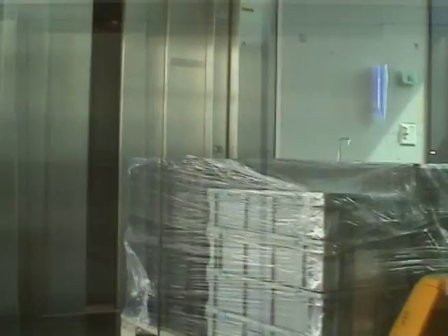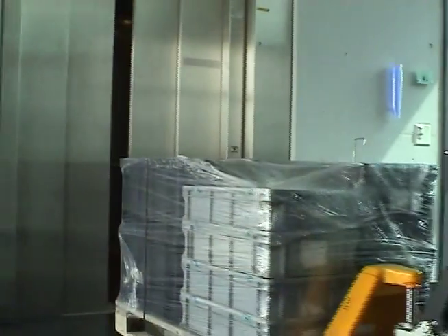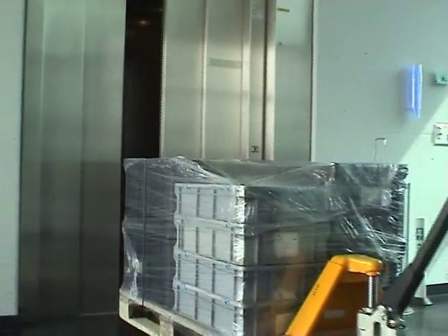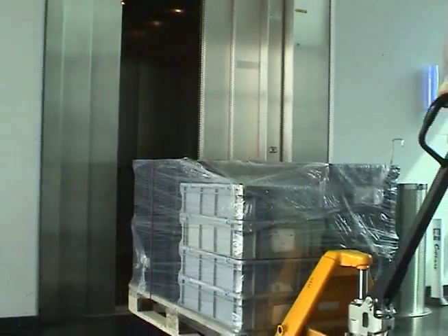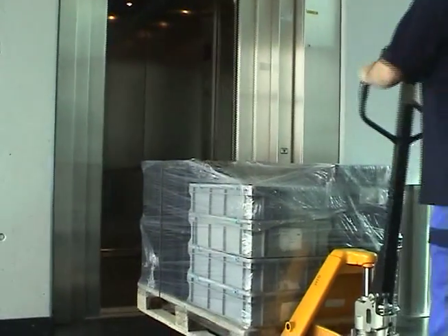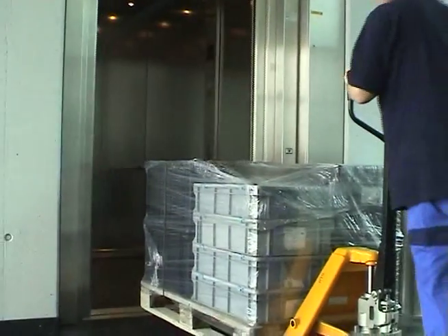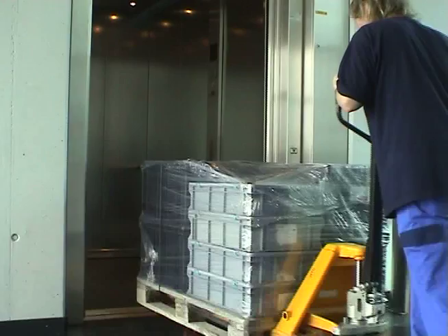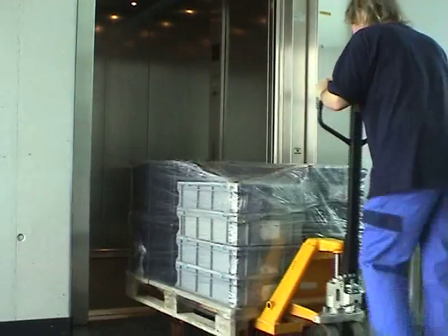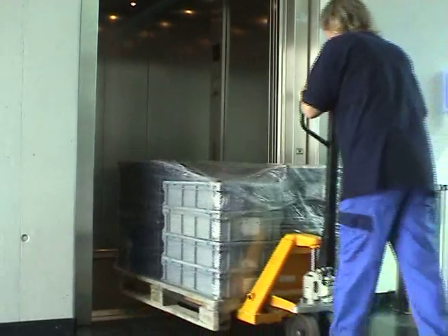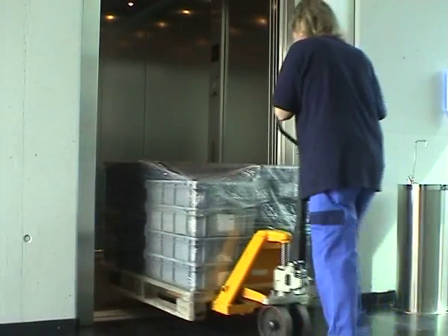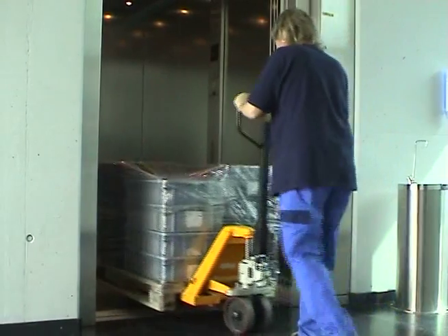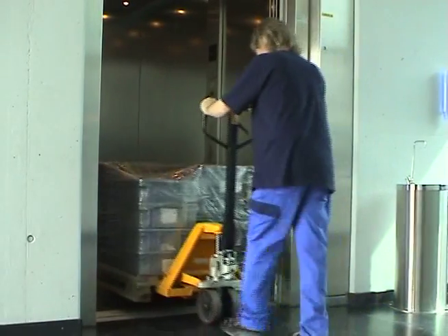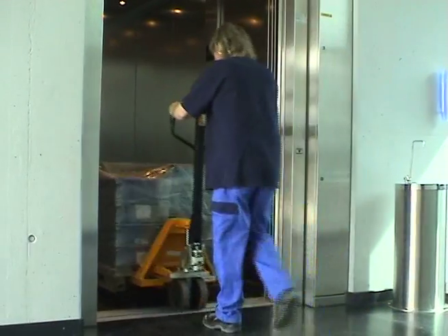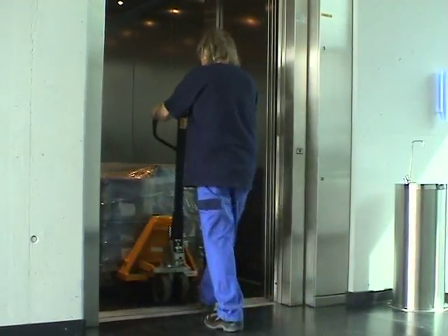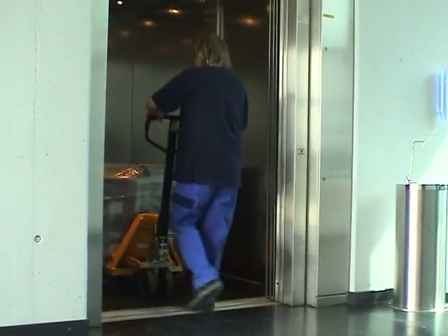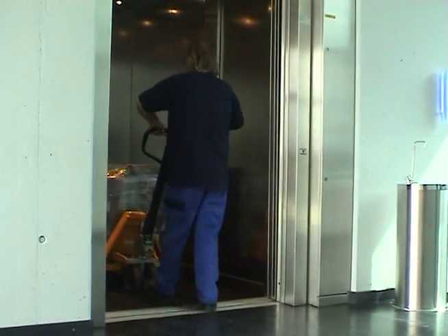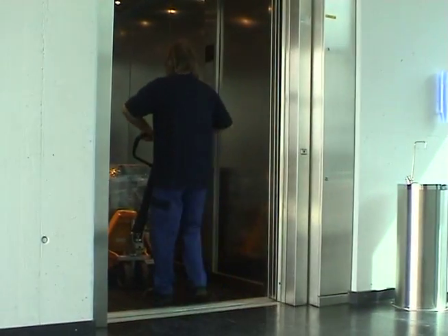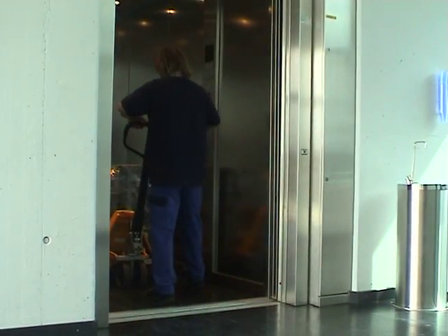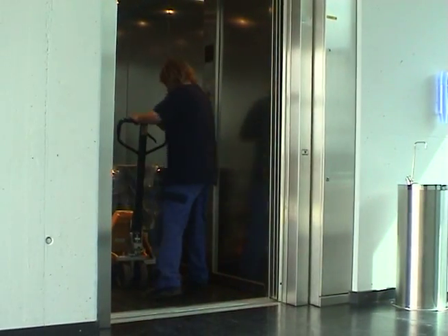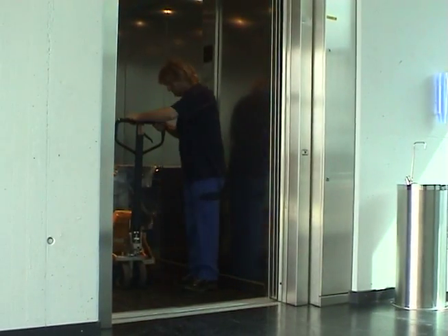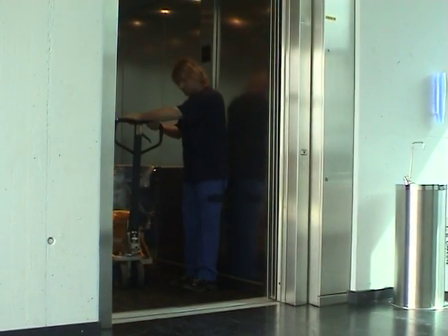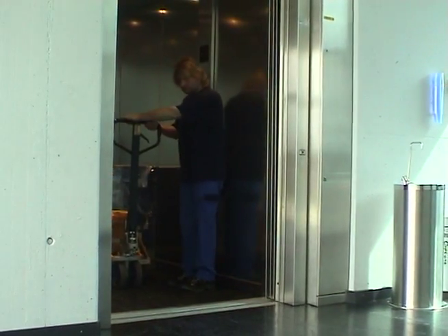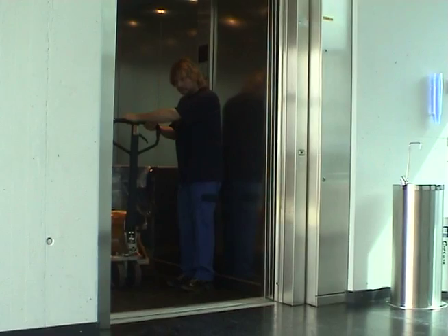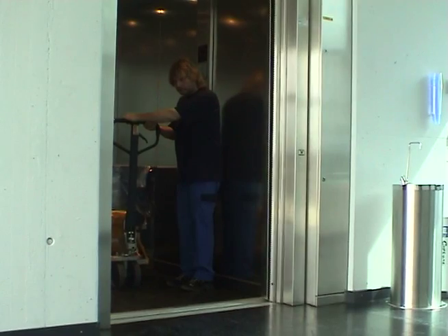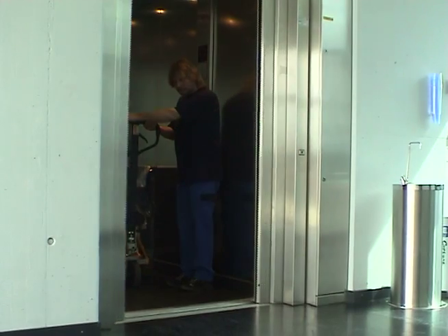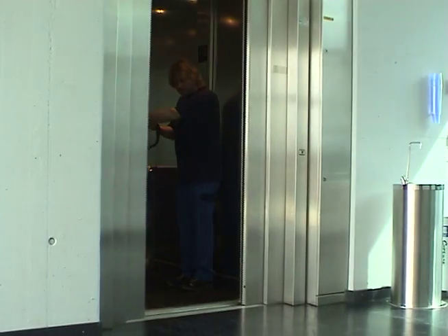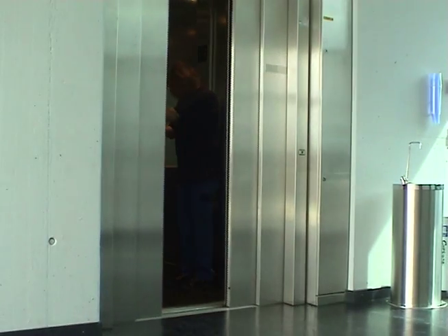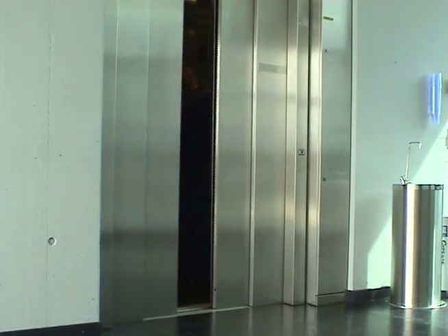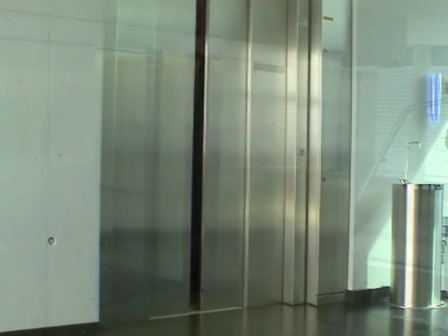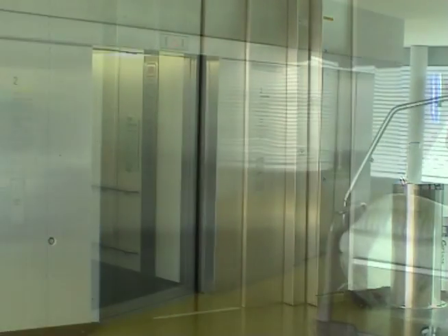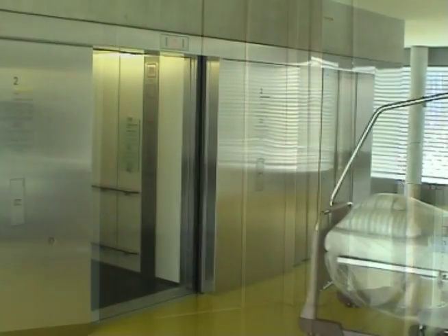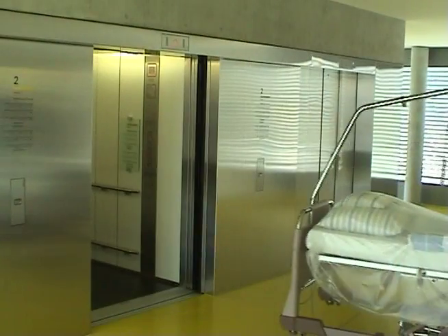No more door damage from heavy objects. Everything is detected and the doors quickly reopen. In a busy warehouse, this can mean incredible time and energy savings.